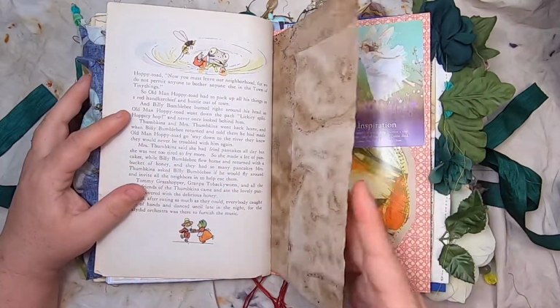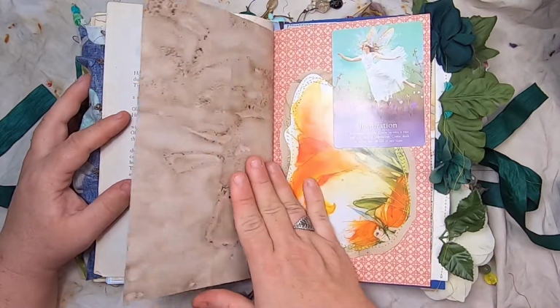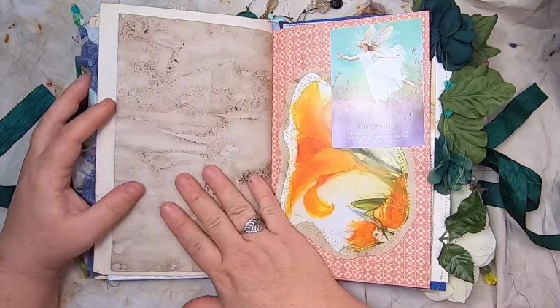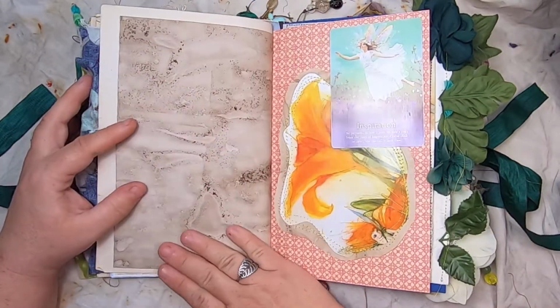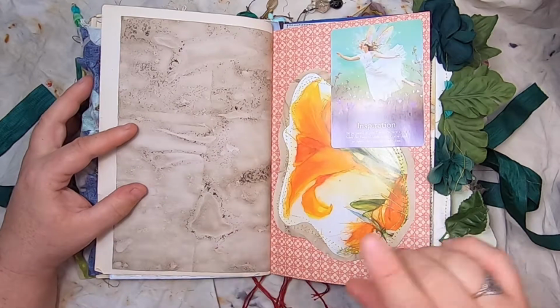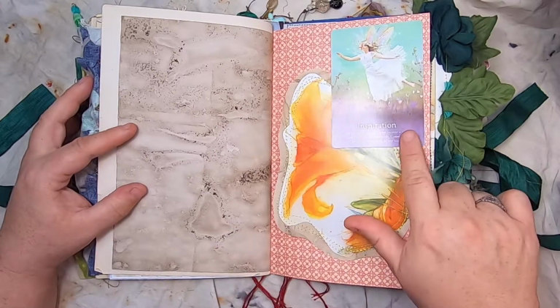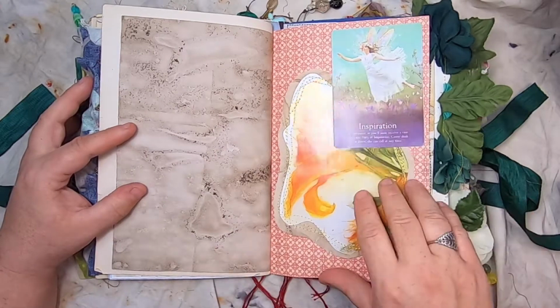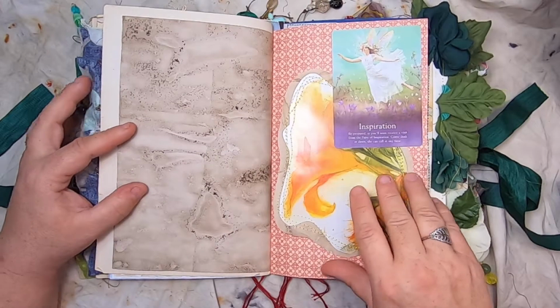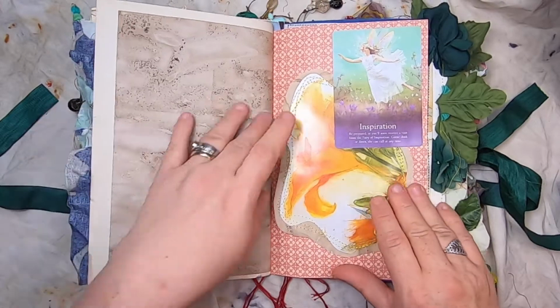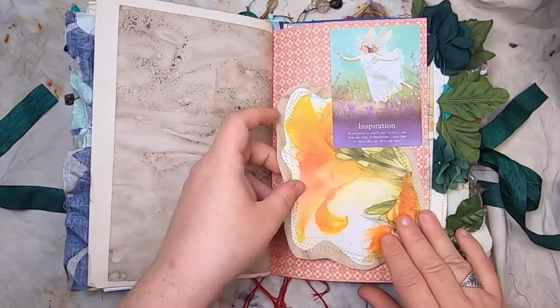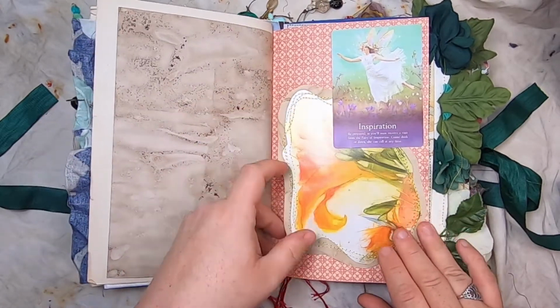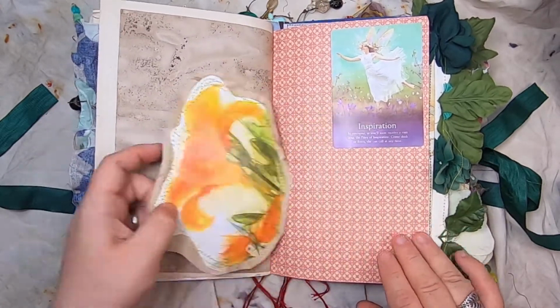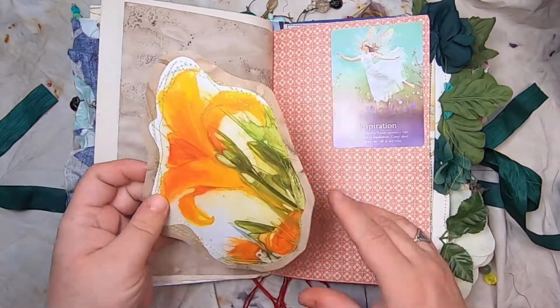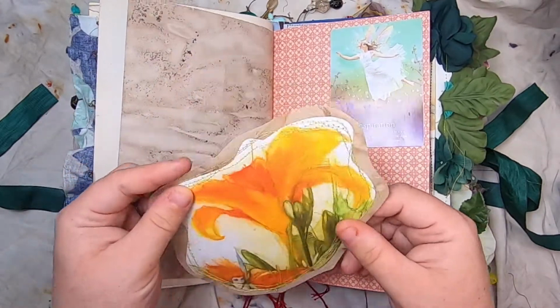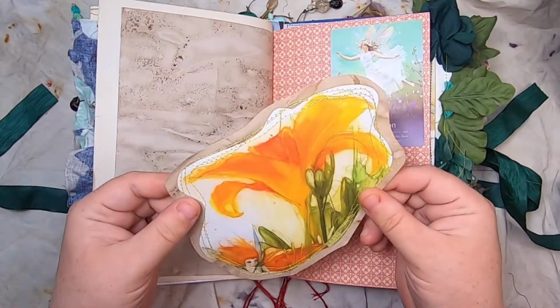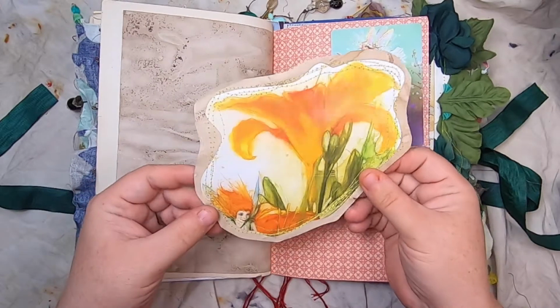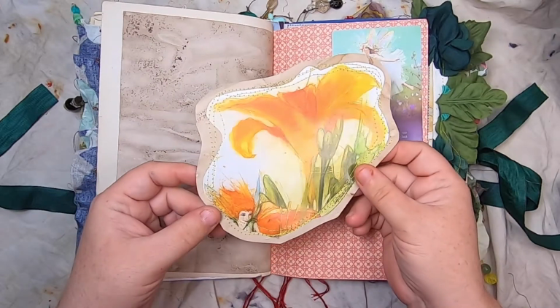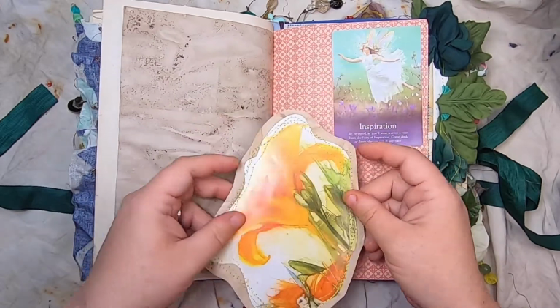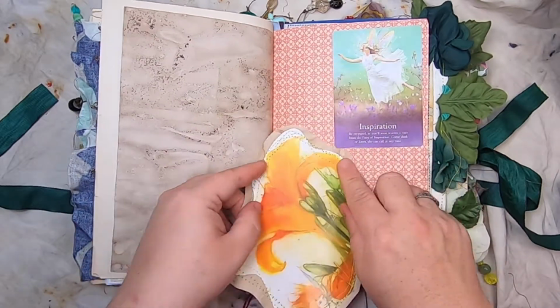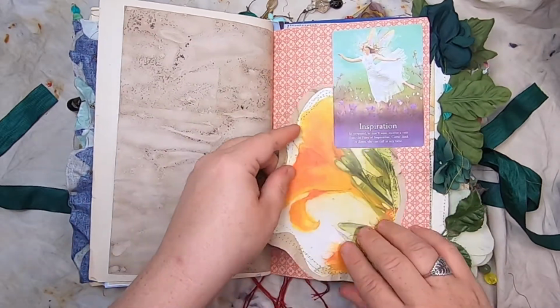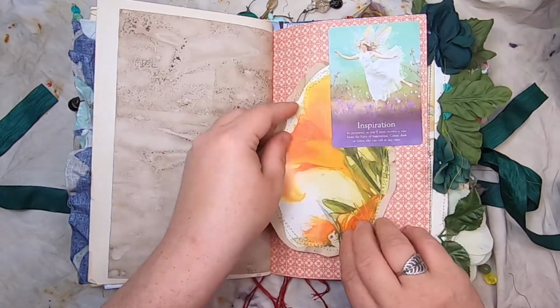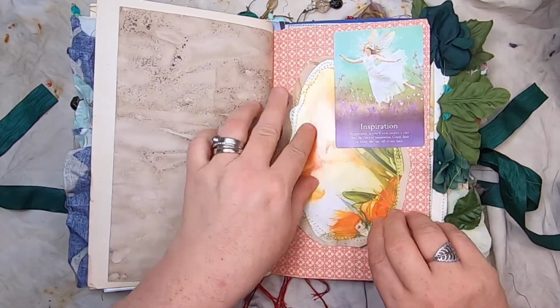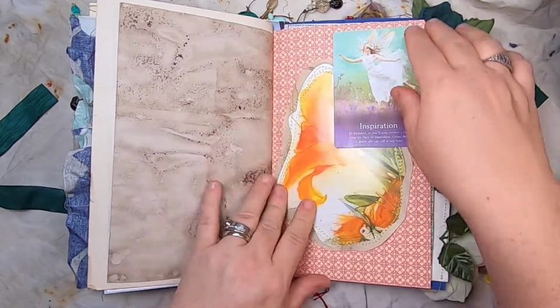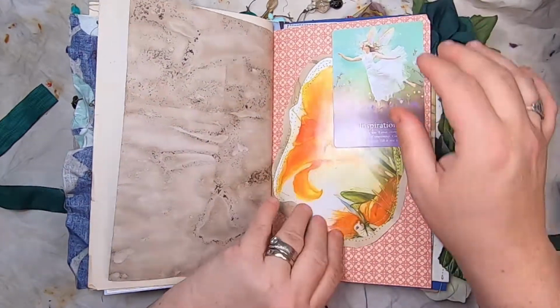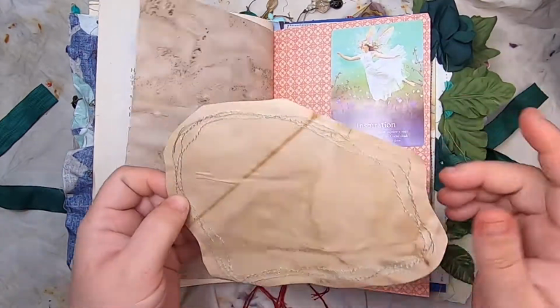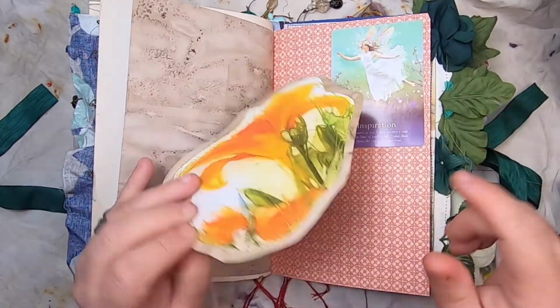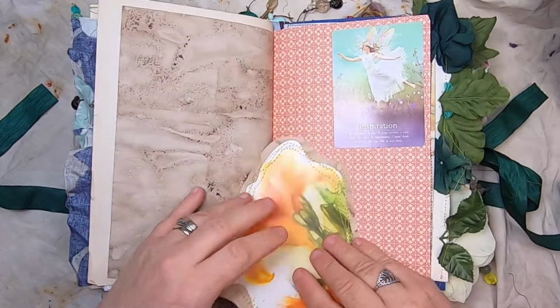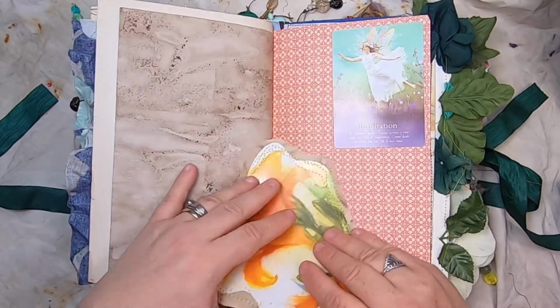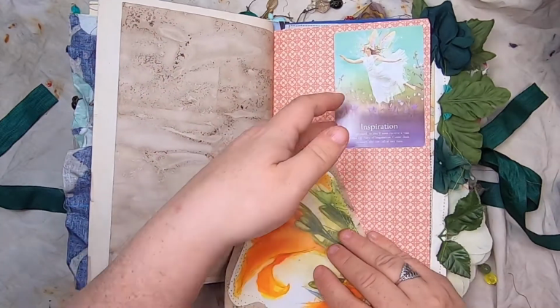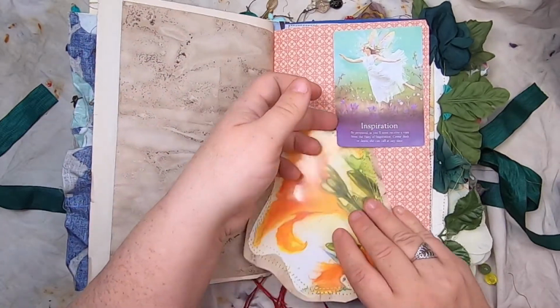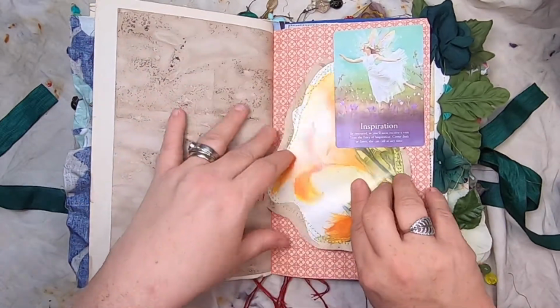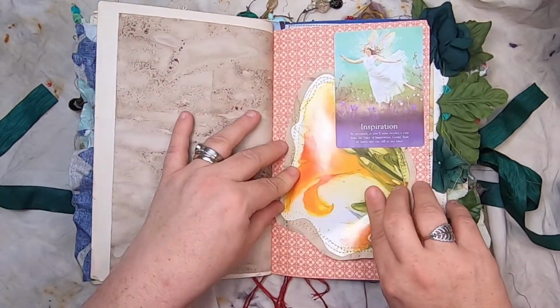More black walnut dyed paper. The Inspiration tarot card from the fairy tarot. And this is another book from the Zelda and Esmeralda series, with a little journal card on coffee-dyed paper.